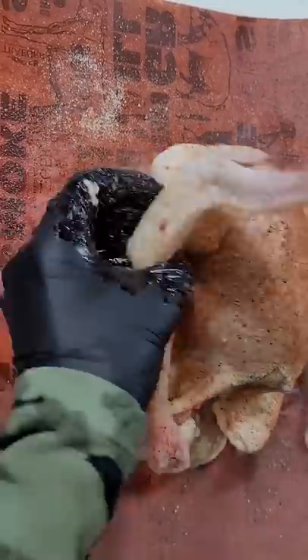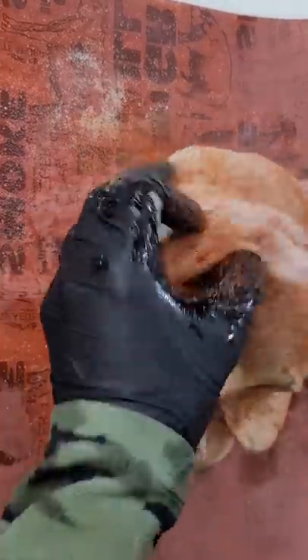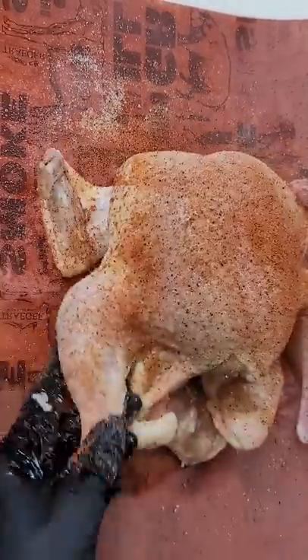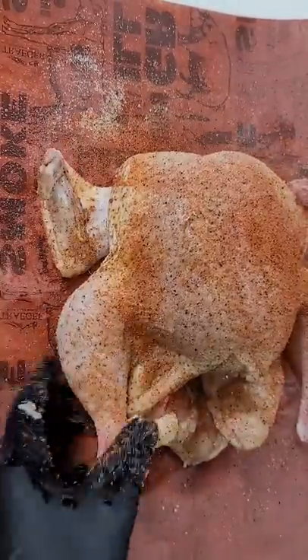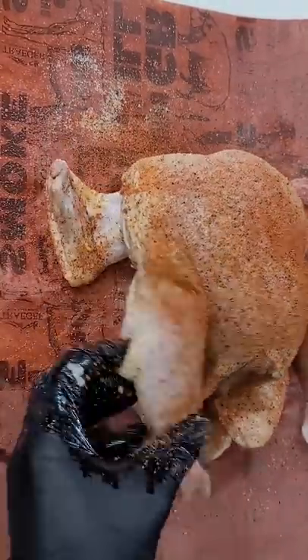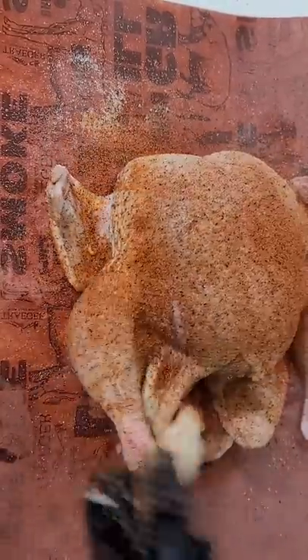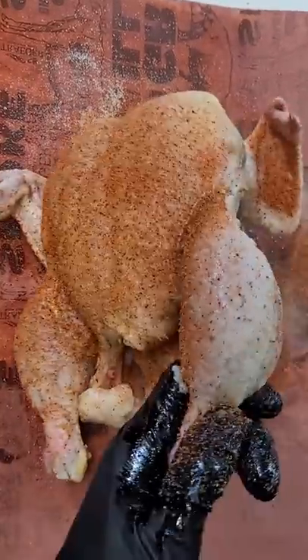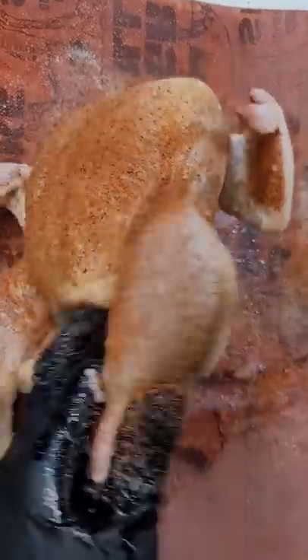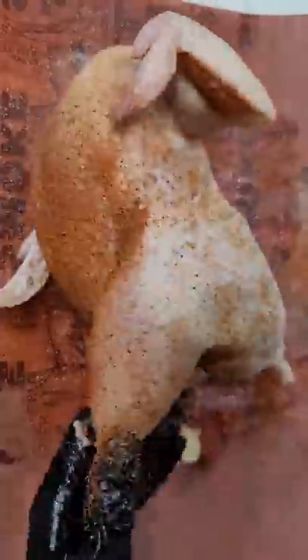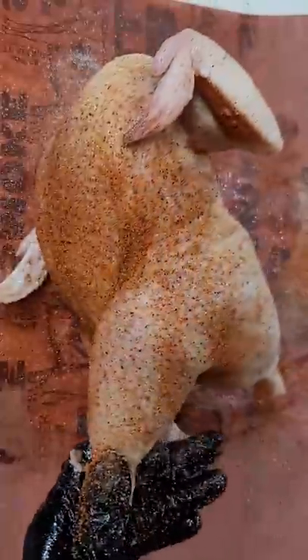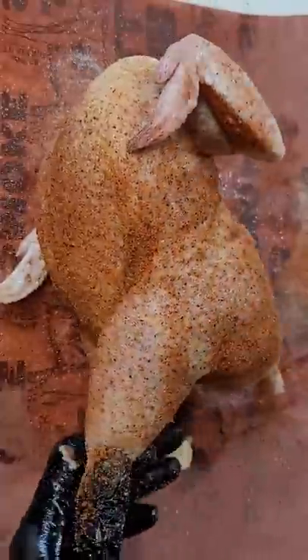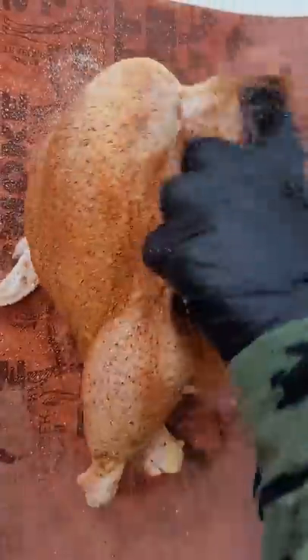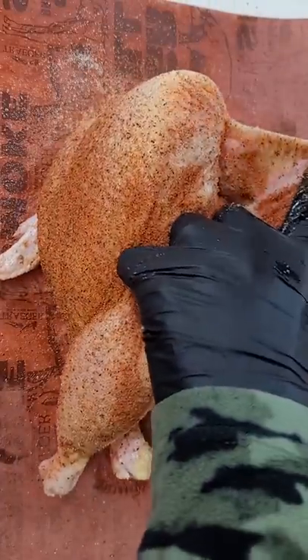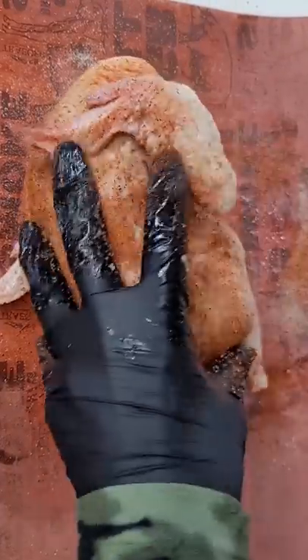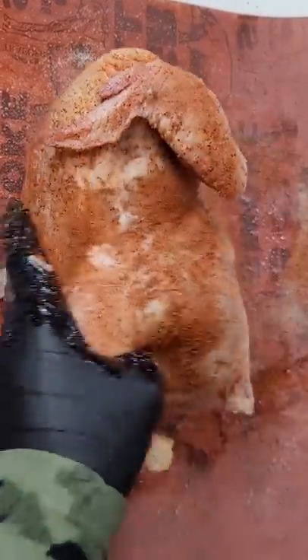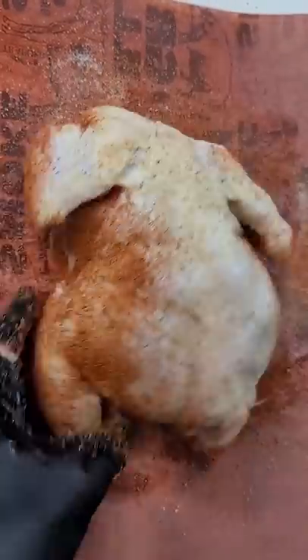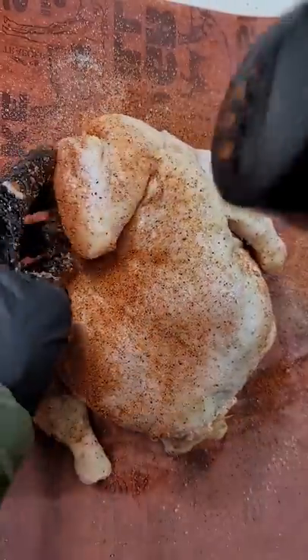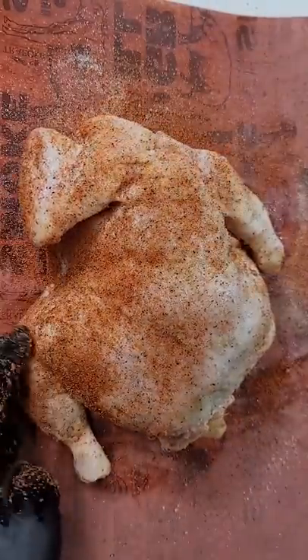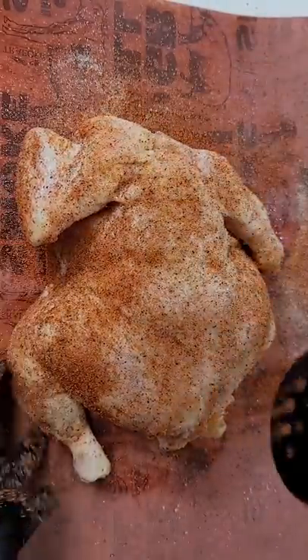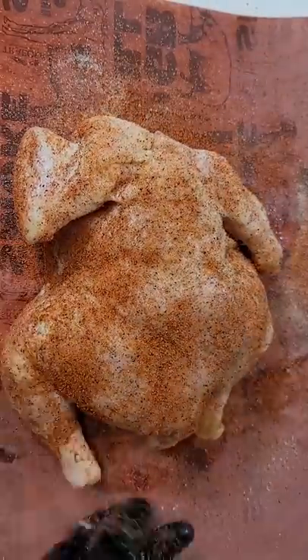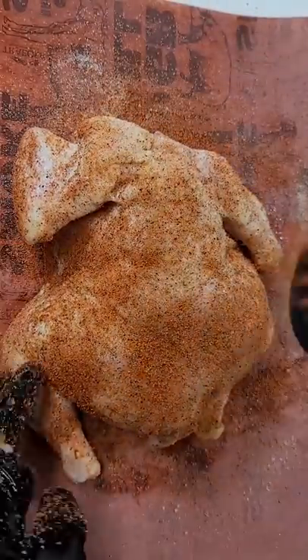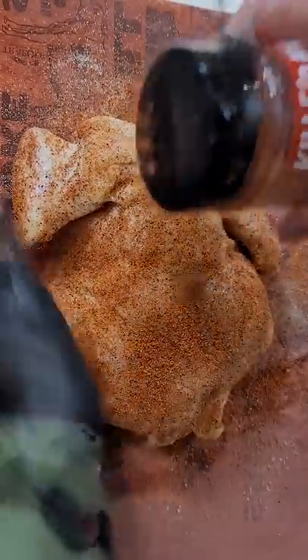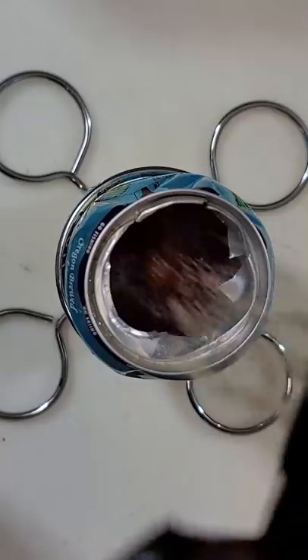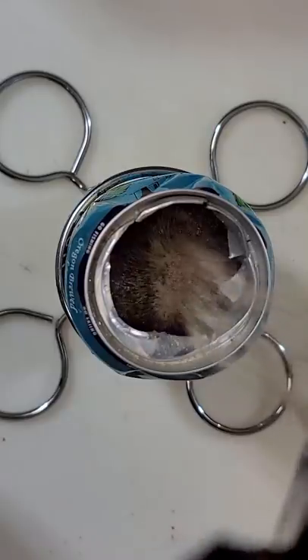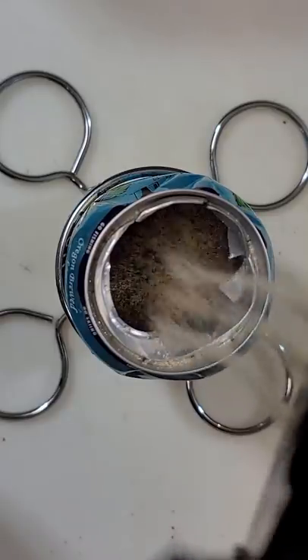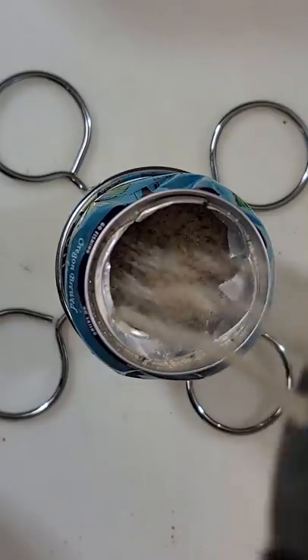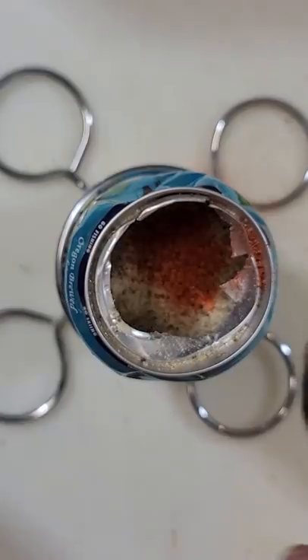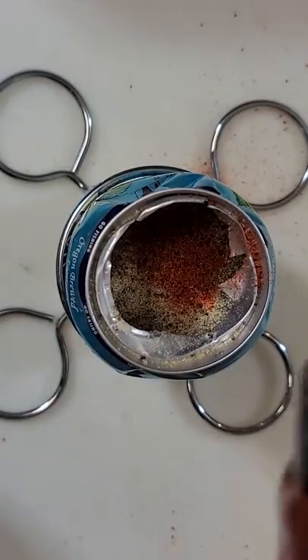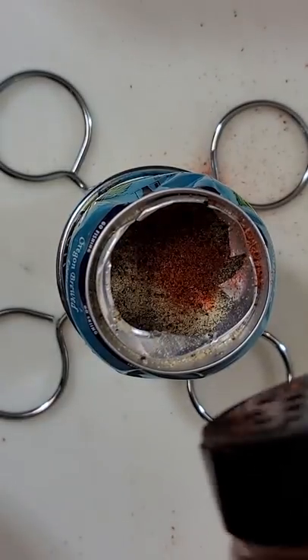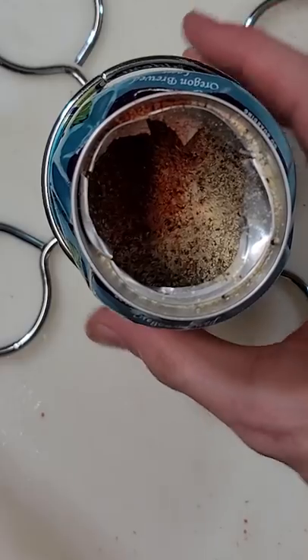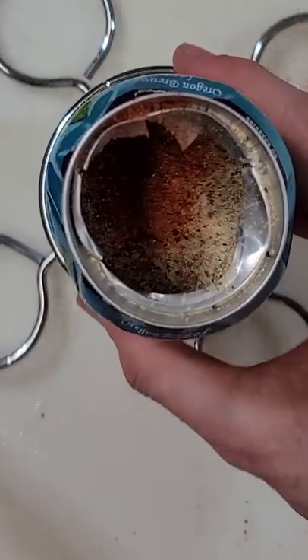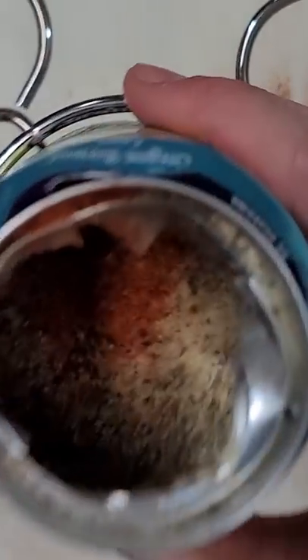Then after that, I put a nice base of oil and then AP seasoning with a hot barbecue rub from Malcolm Reed. Open up your beer and pour some seasoning in as well.